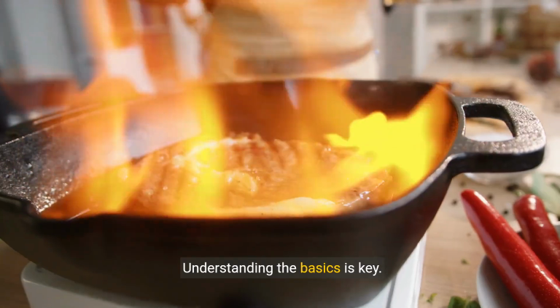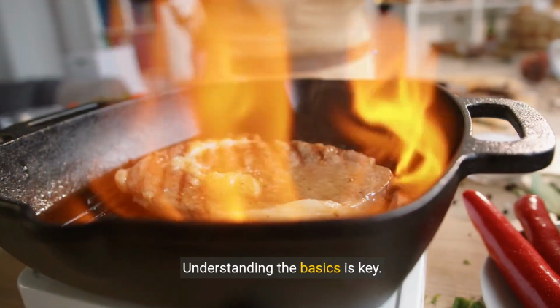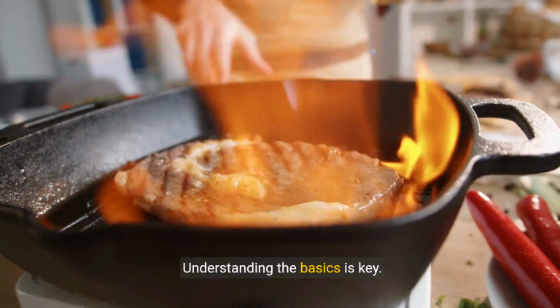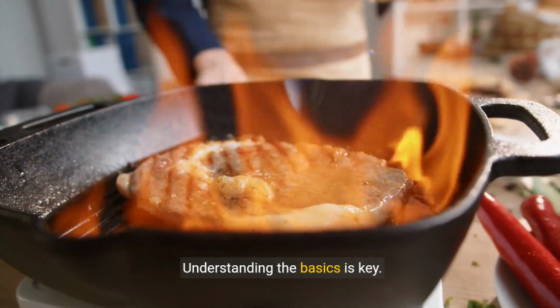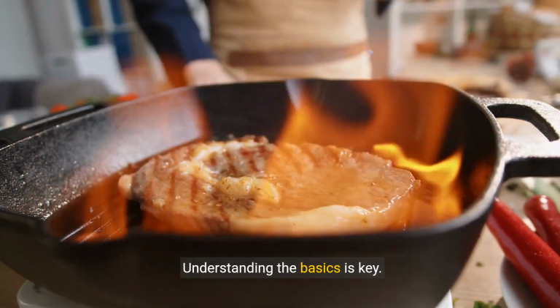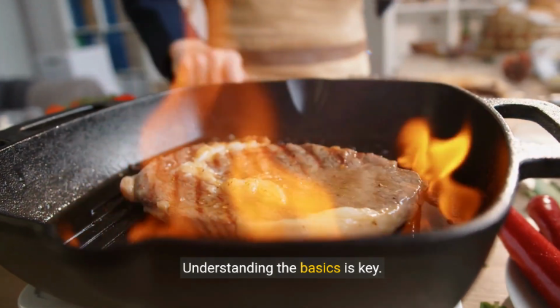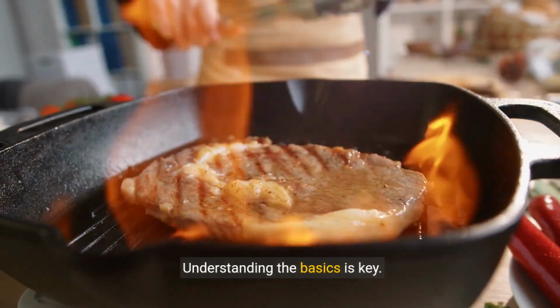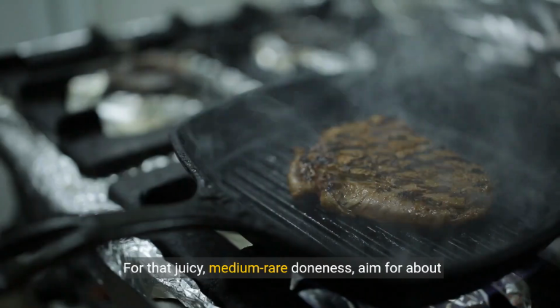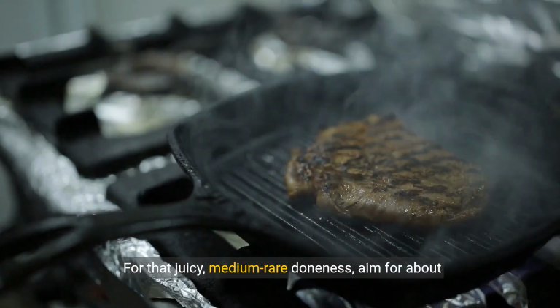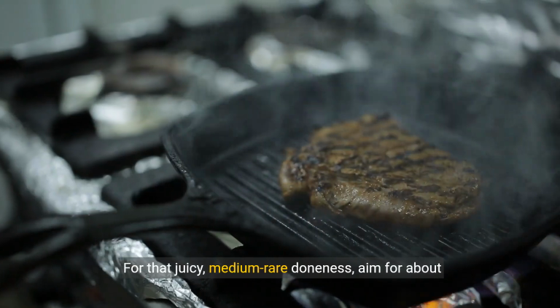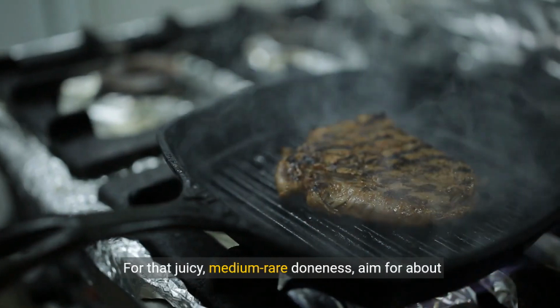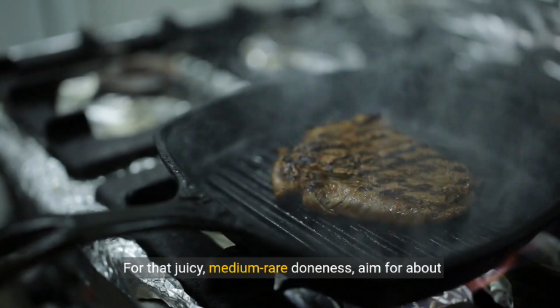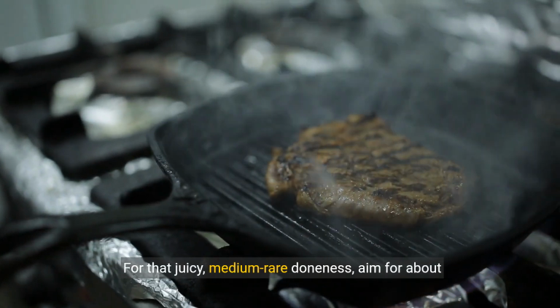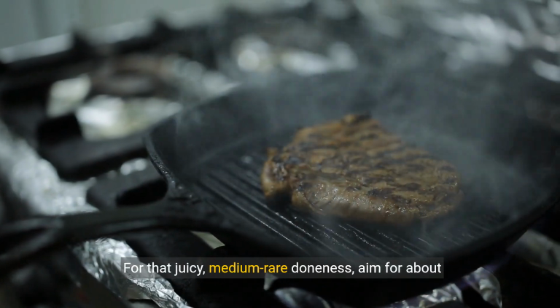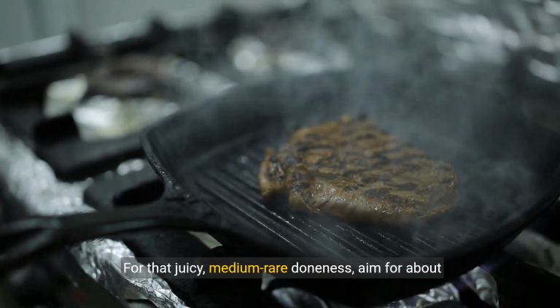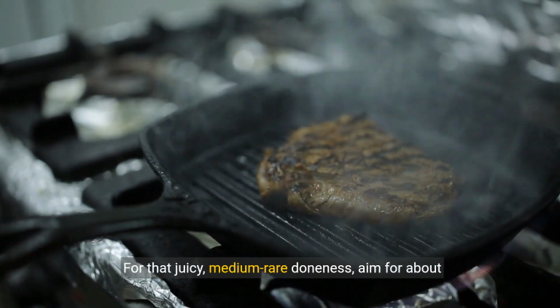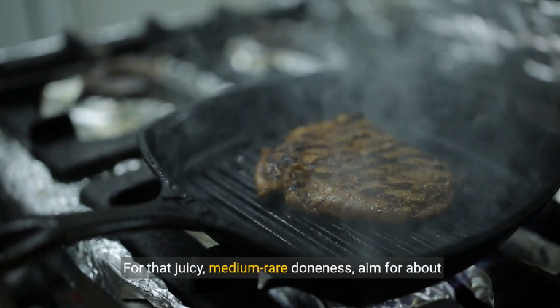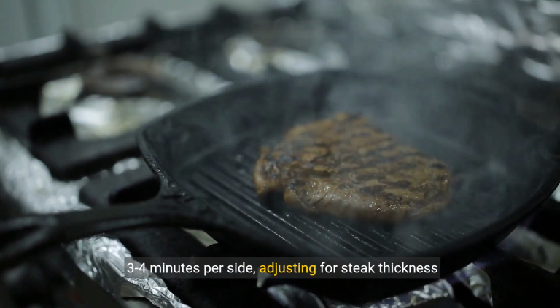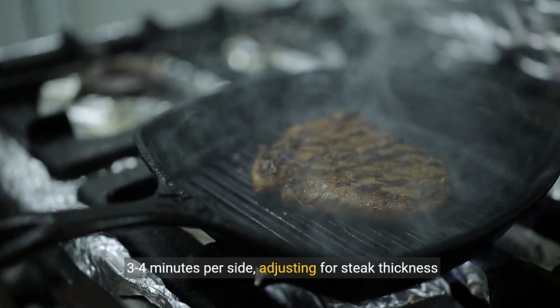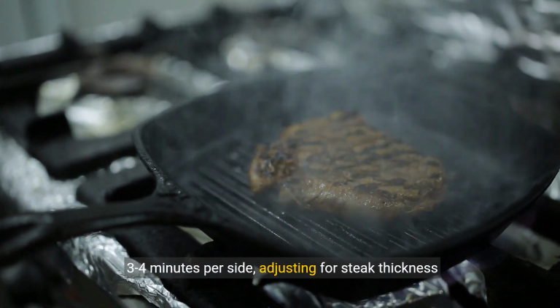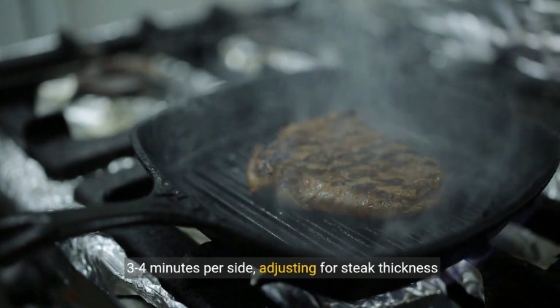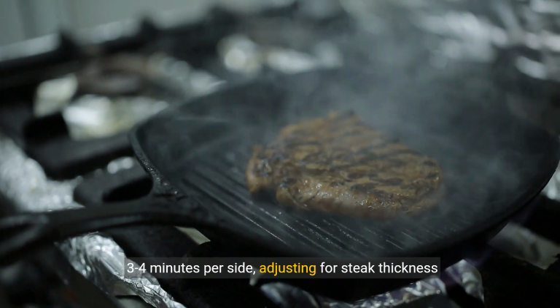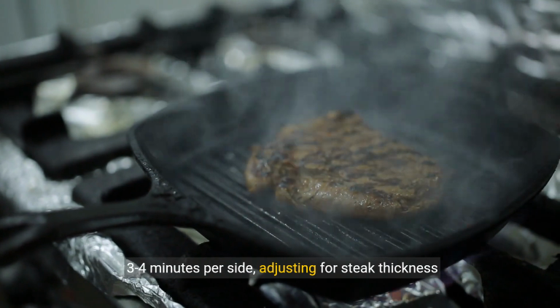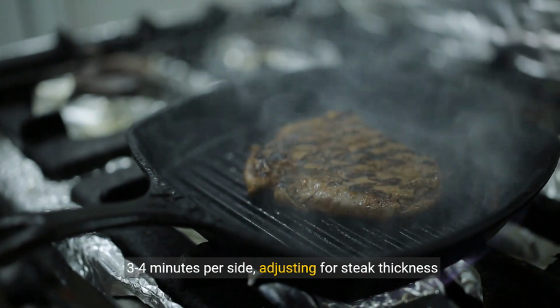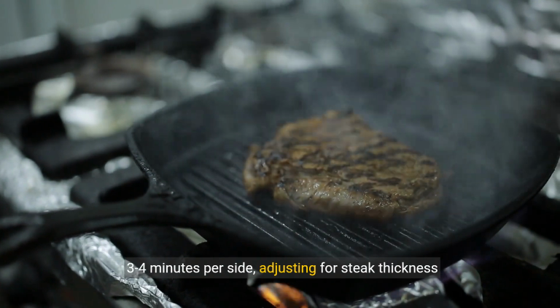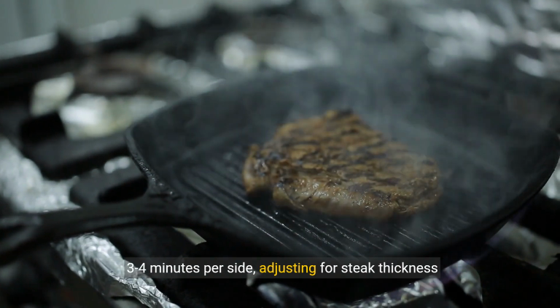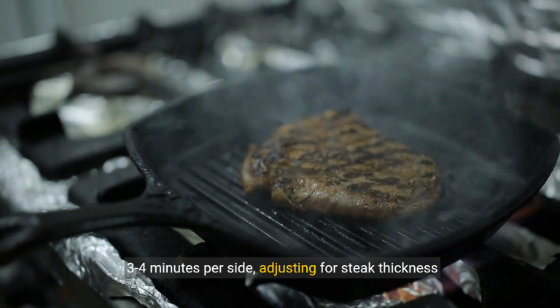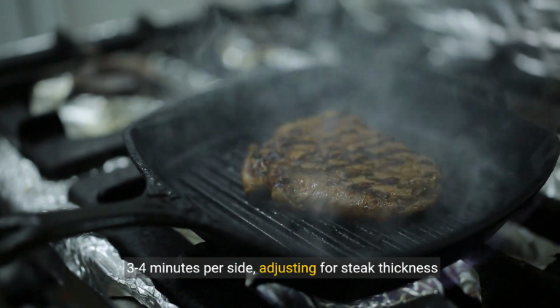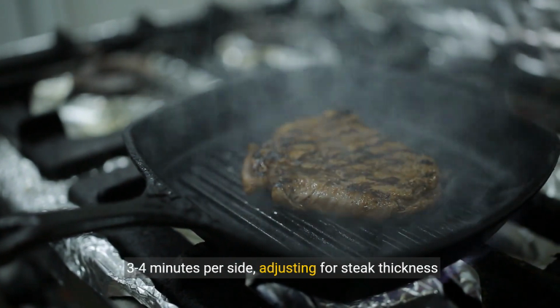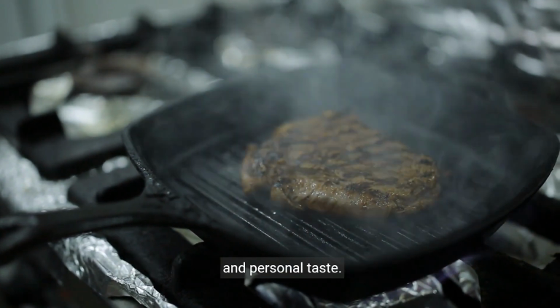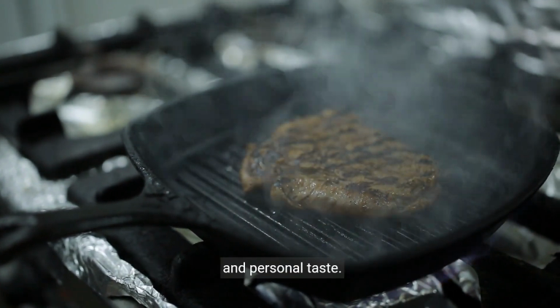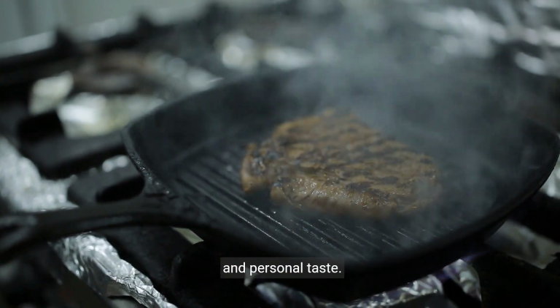Understanding the basics is key. For that juicy, medium-rare doneness, aim for about three to four minutes per side, adjusting for steak thickness and personal taste.